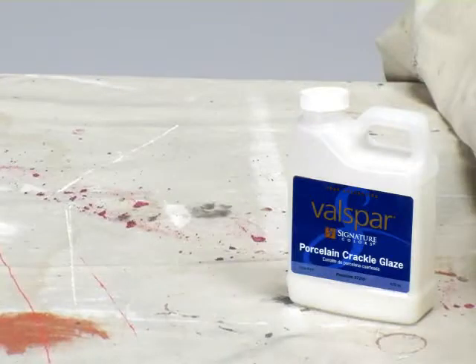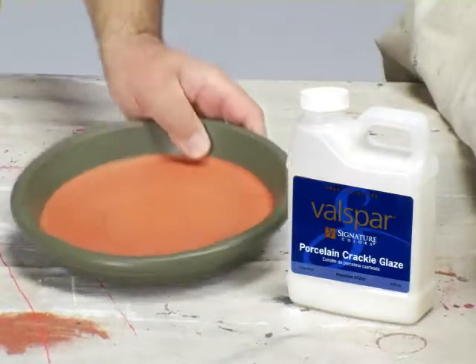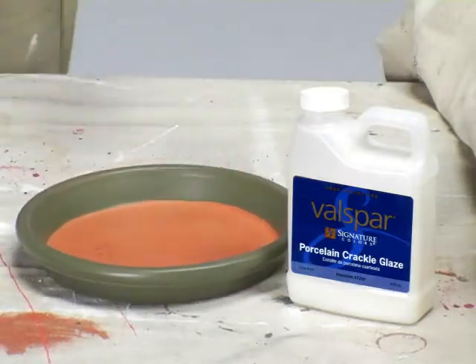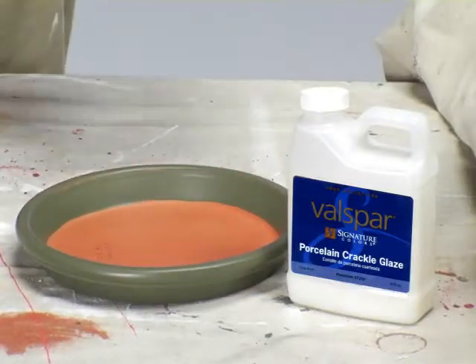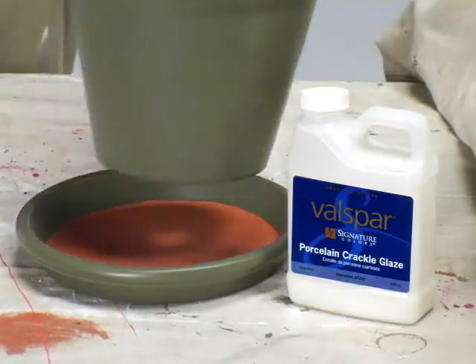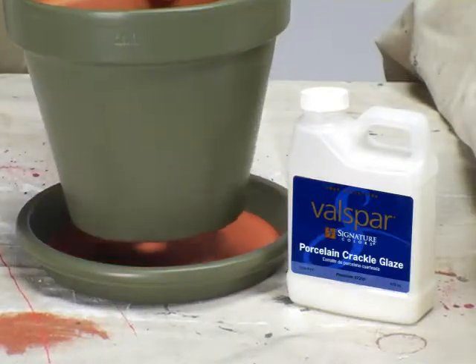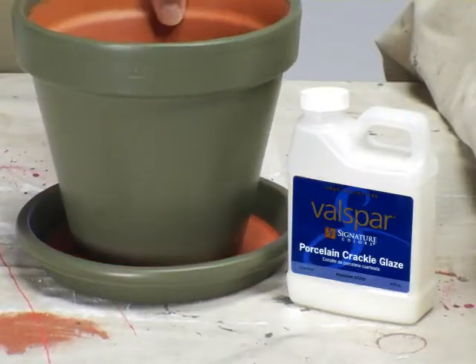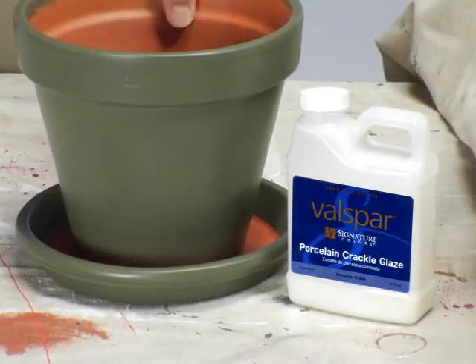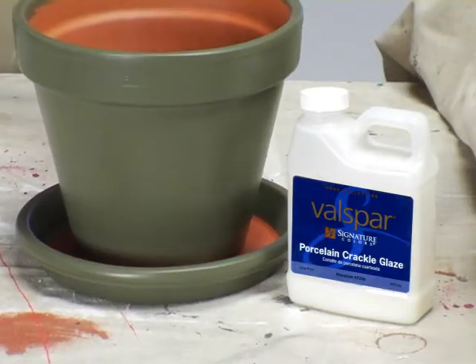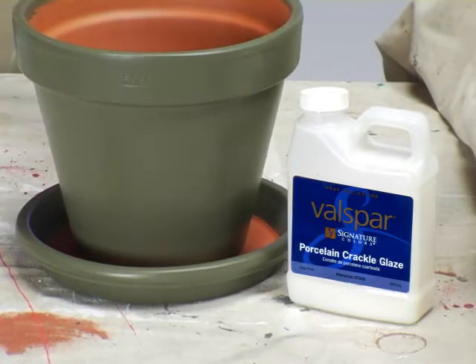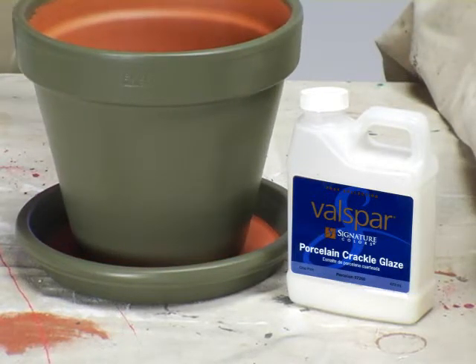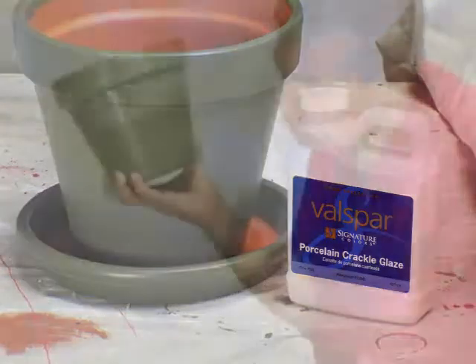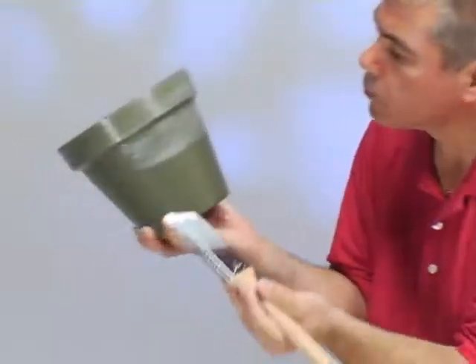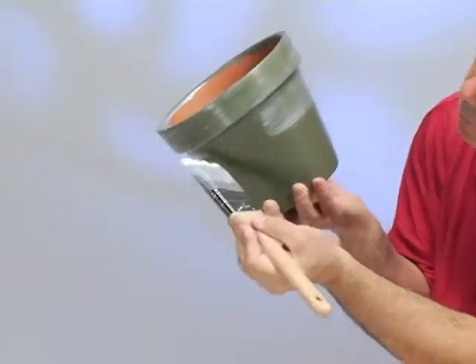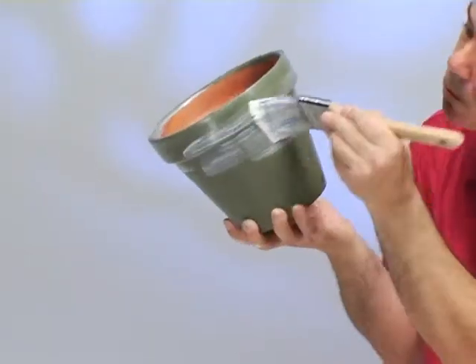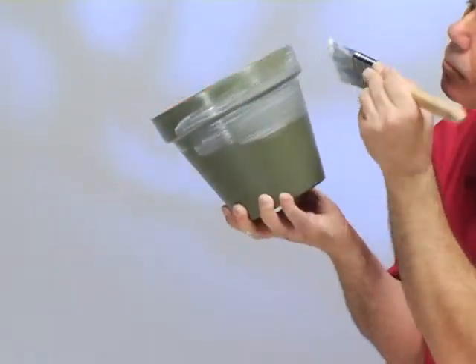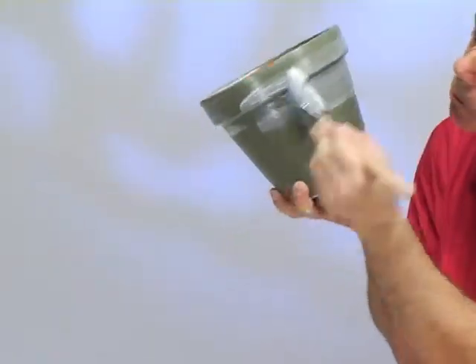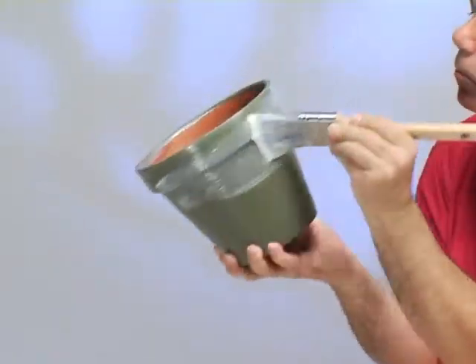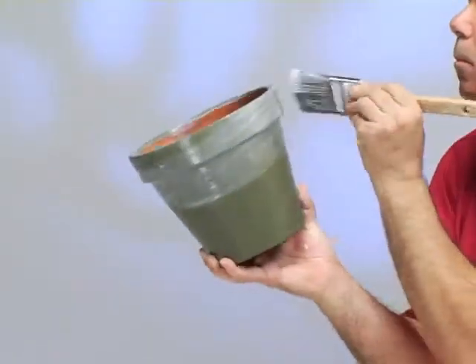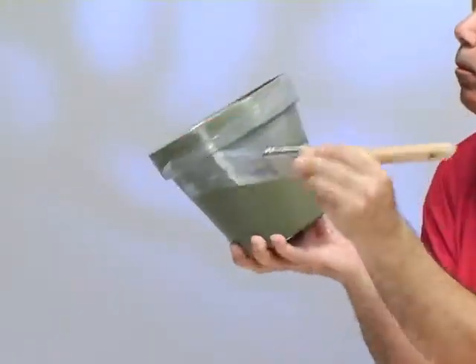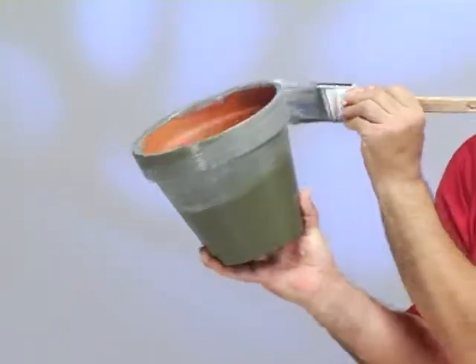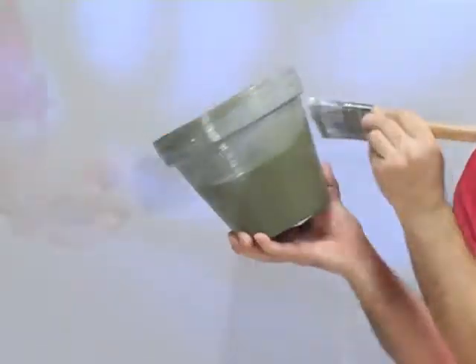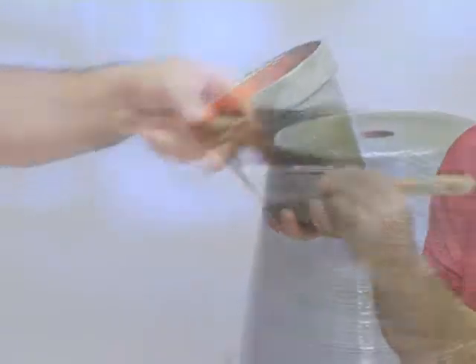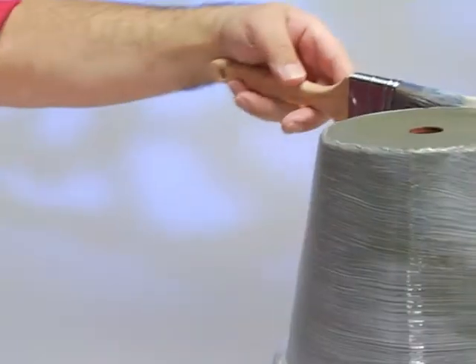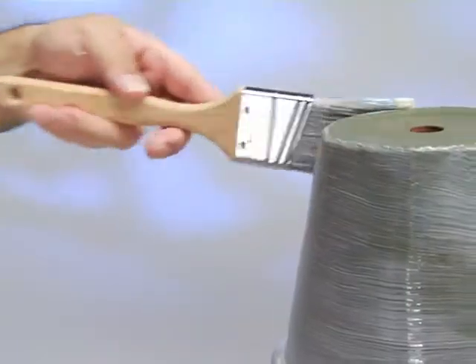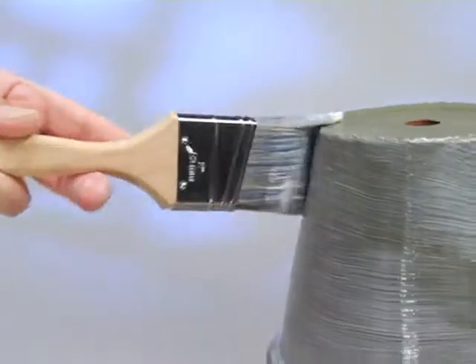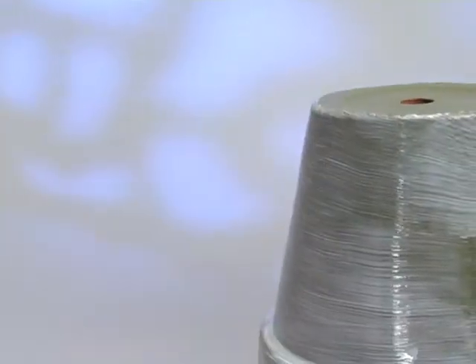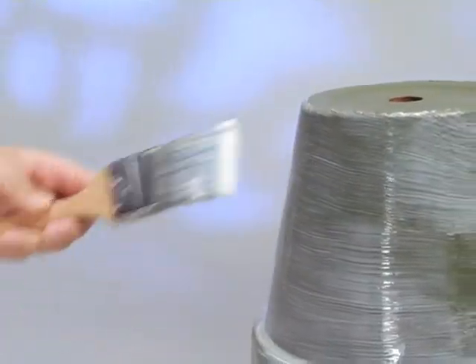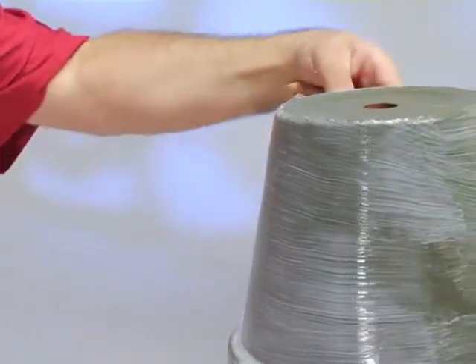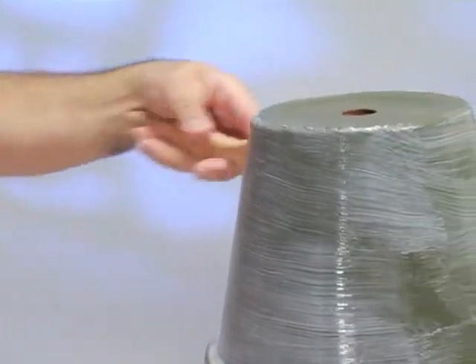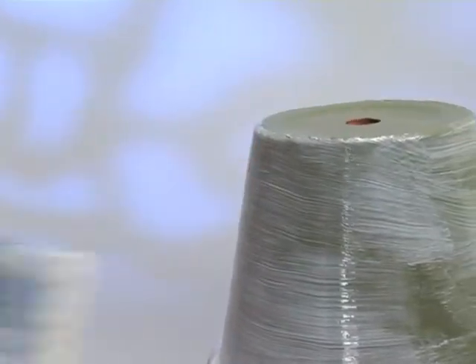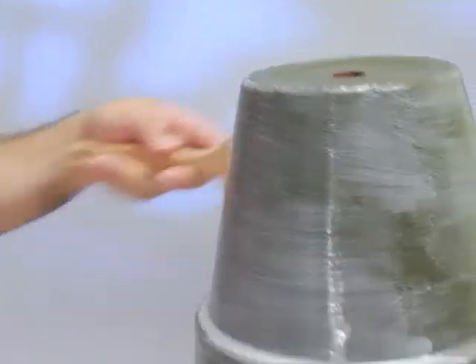Applying Porcelain Crackle is easy using a nylon polyester trim brush or a foam brush. This product should be applied as evenly as possible. A heavier application will produce bigger cracks, whereas a lighter application will produce smaller cracks.